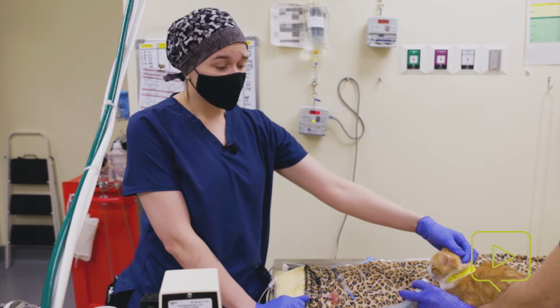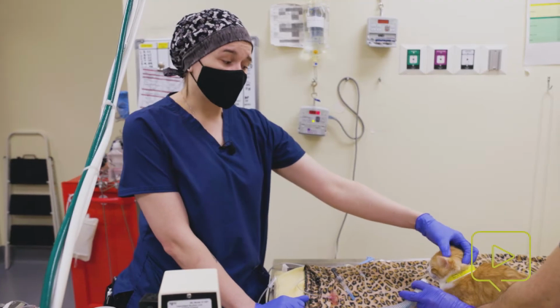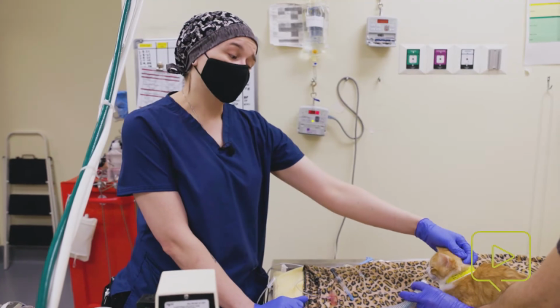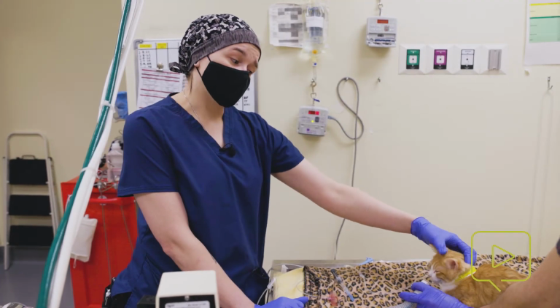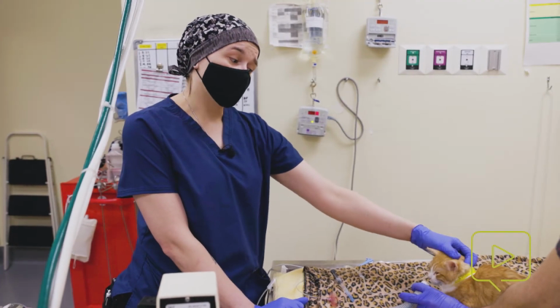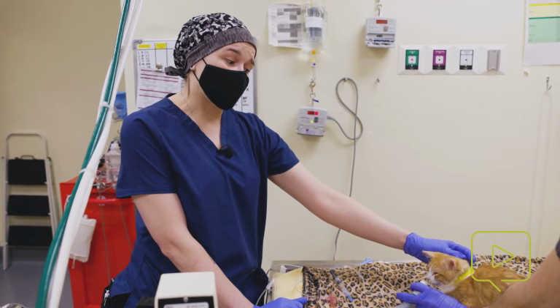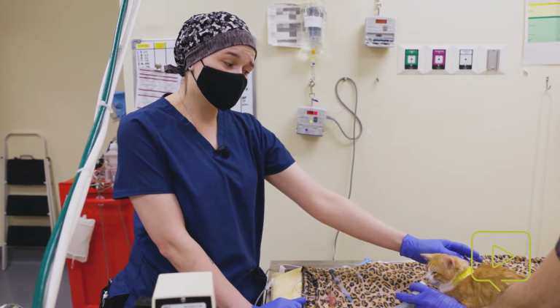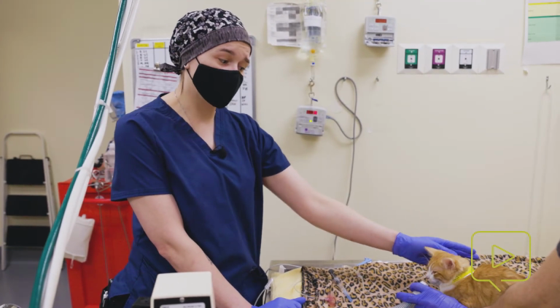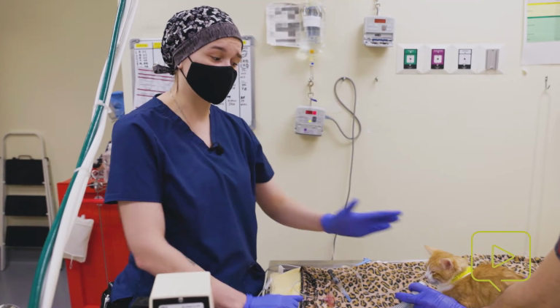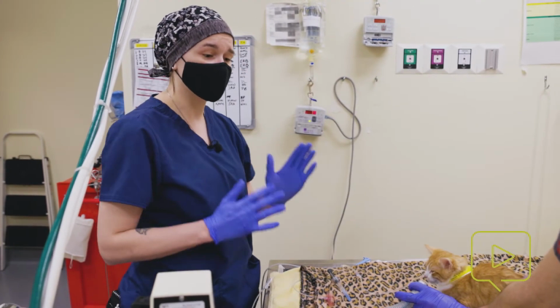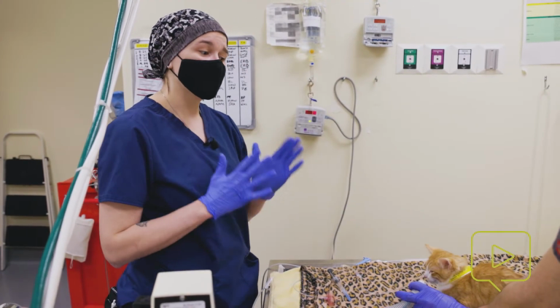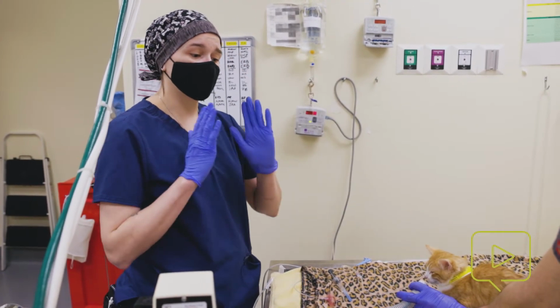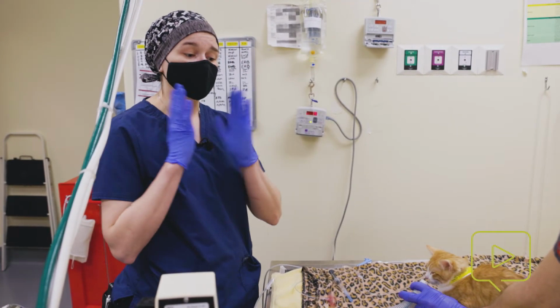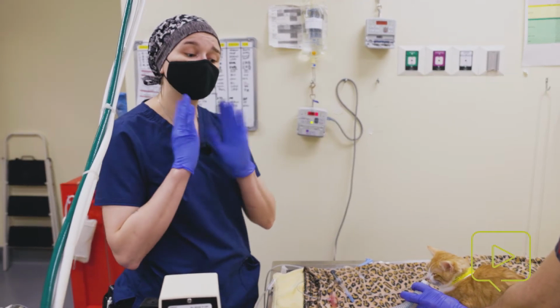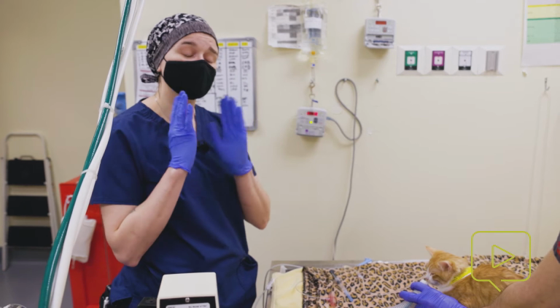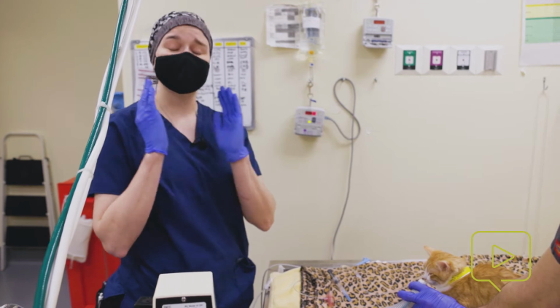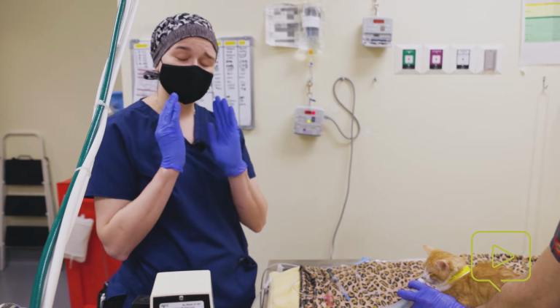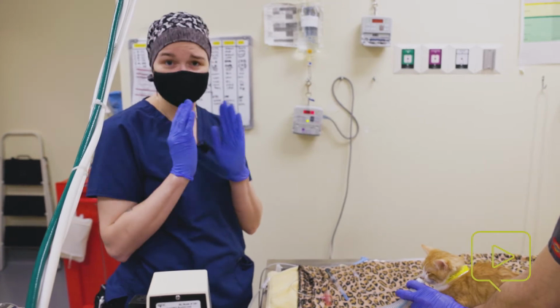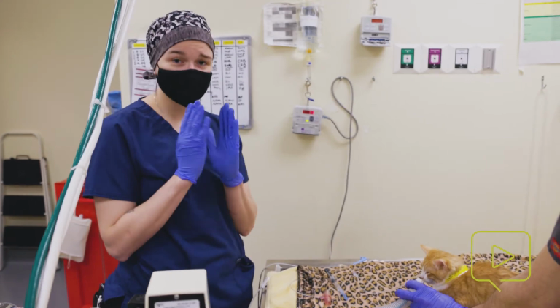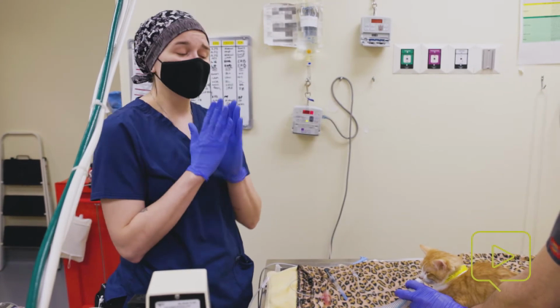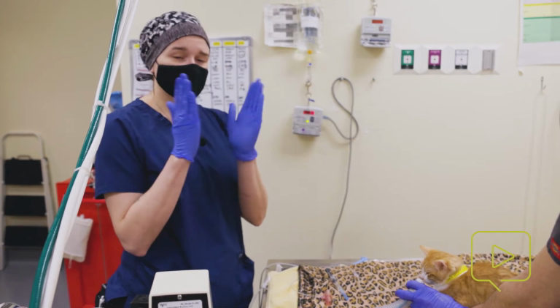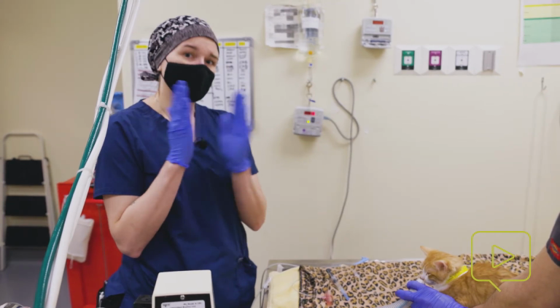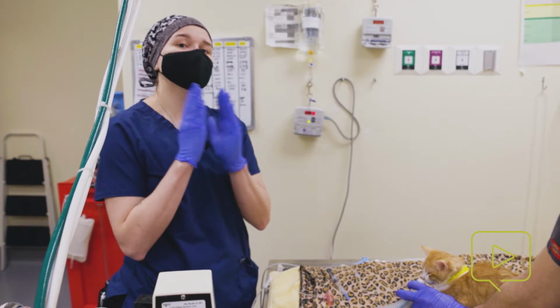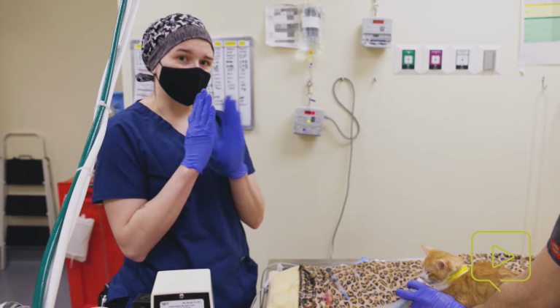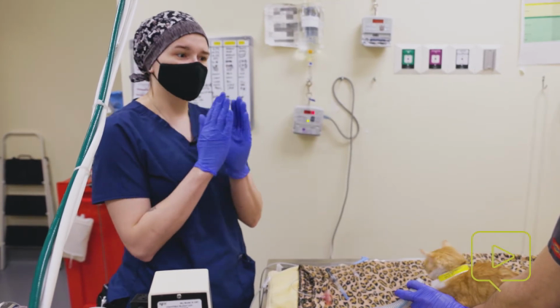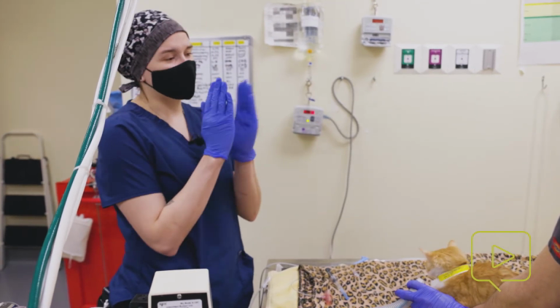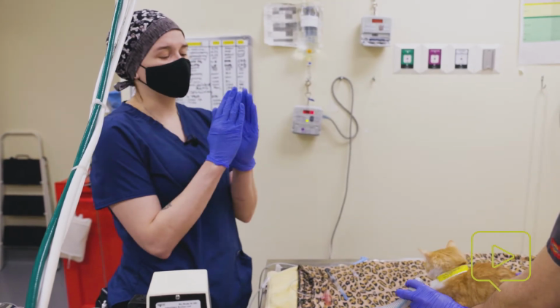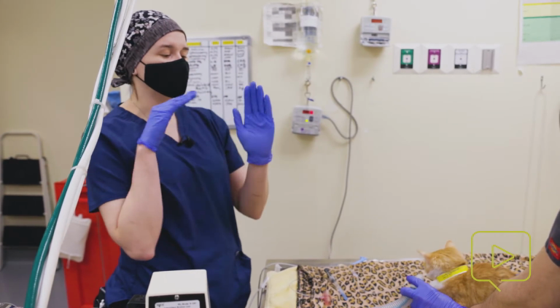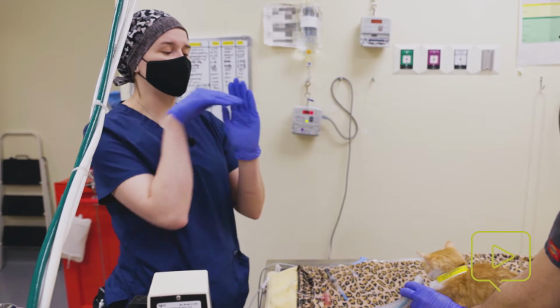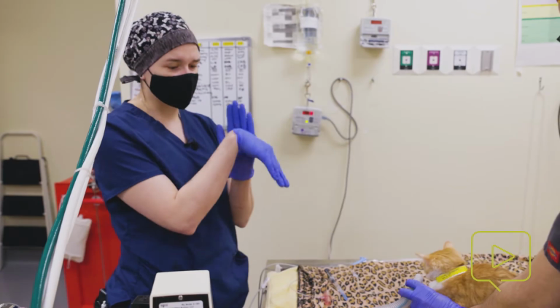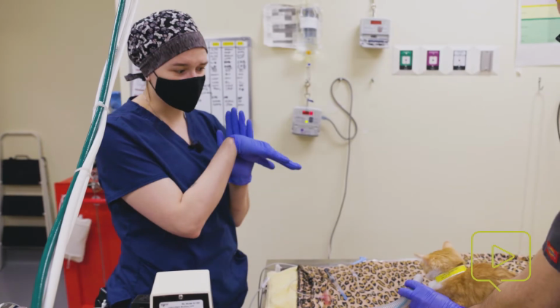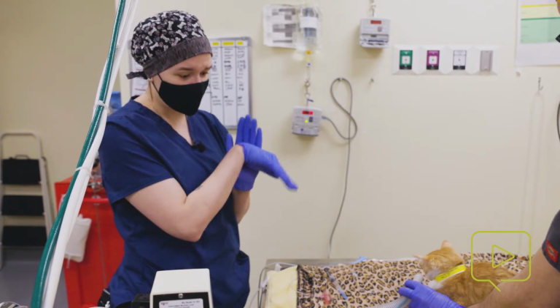Another thing that makes it a little bit difficult in cats is that their laryngeal folds are very sensitive. They do a lot of fluttering, which can make it difficult to pass the ET tube in.